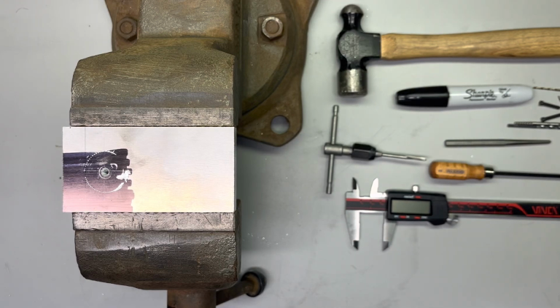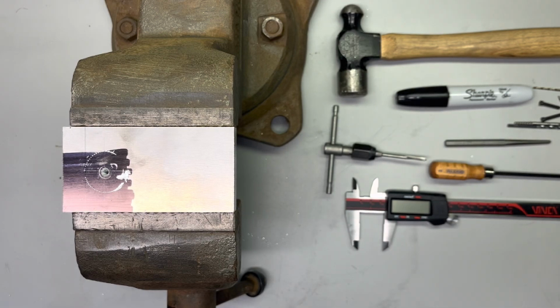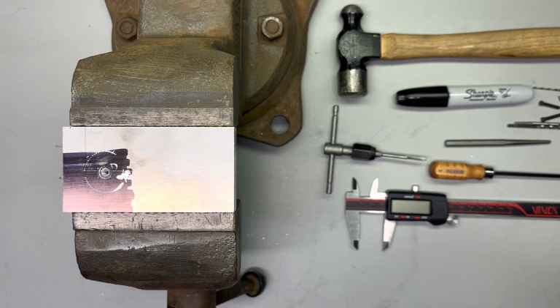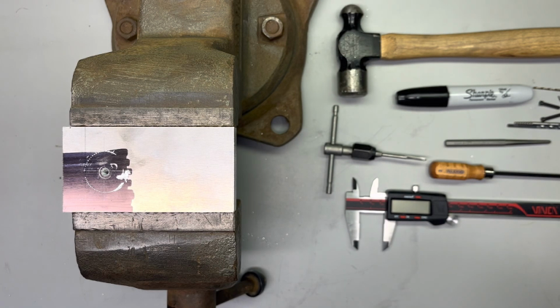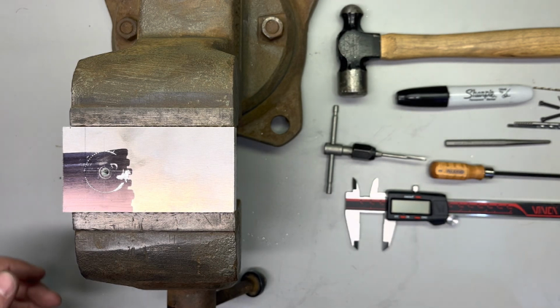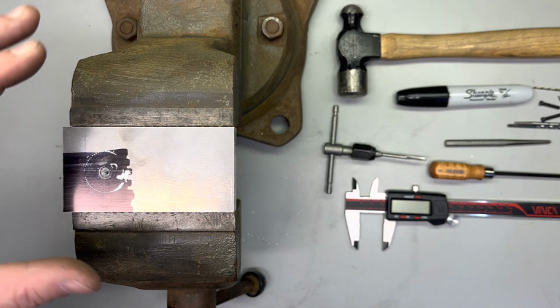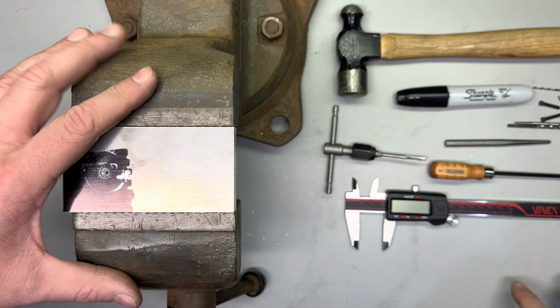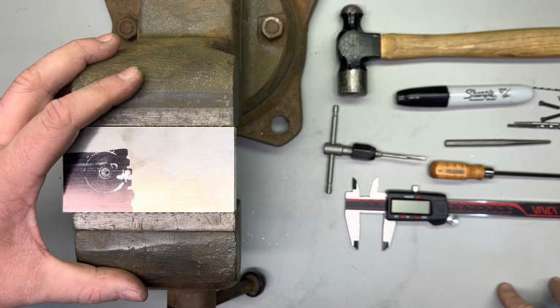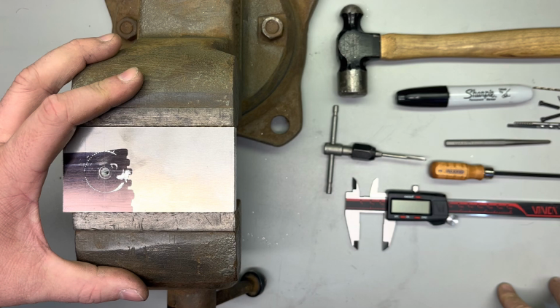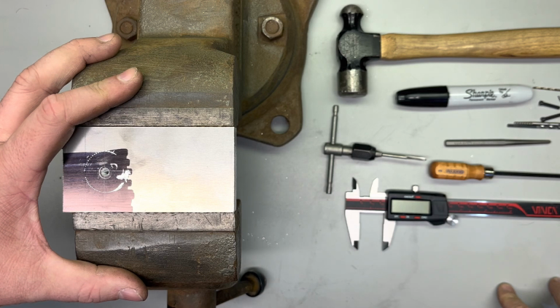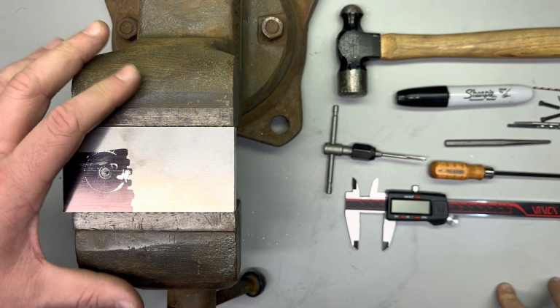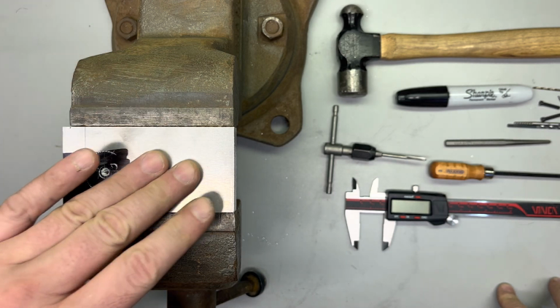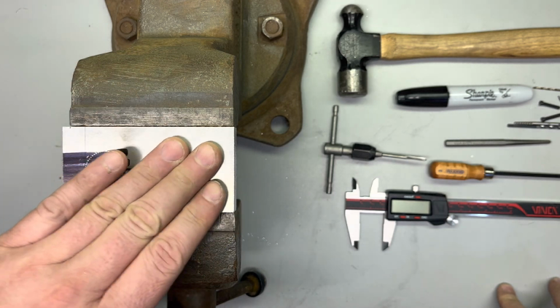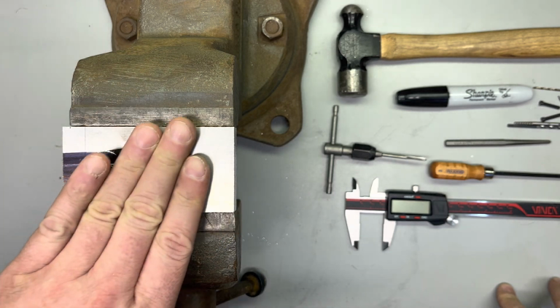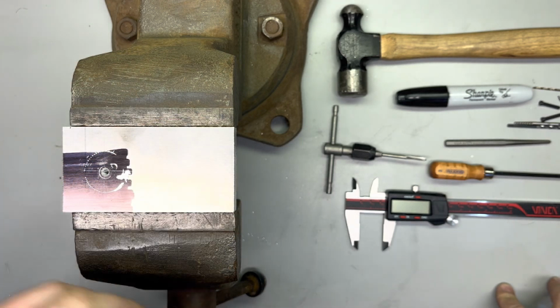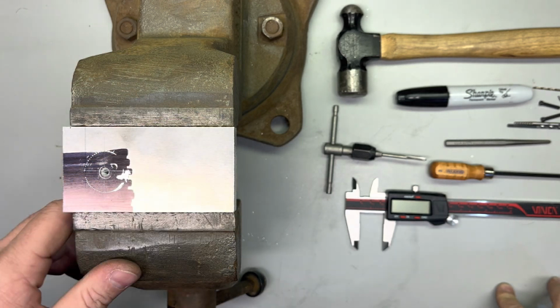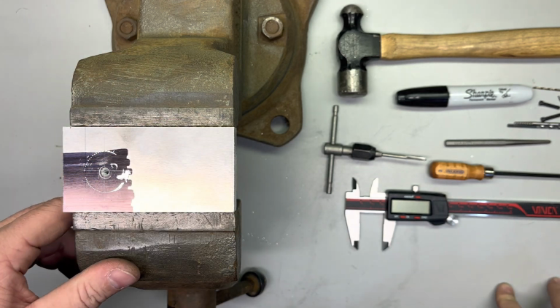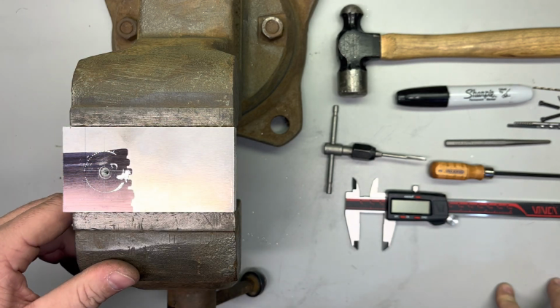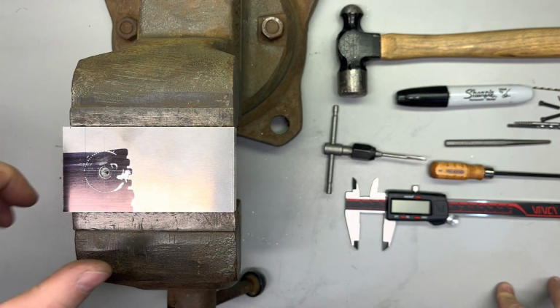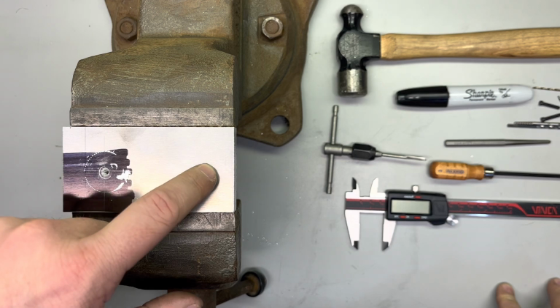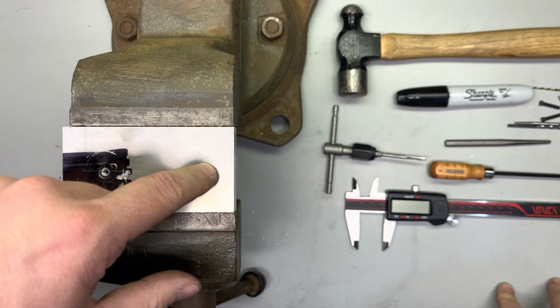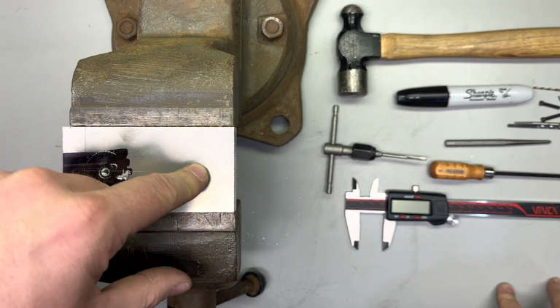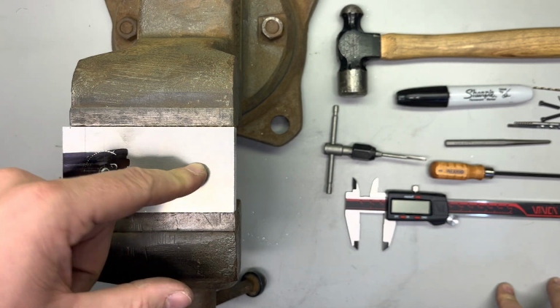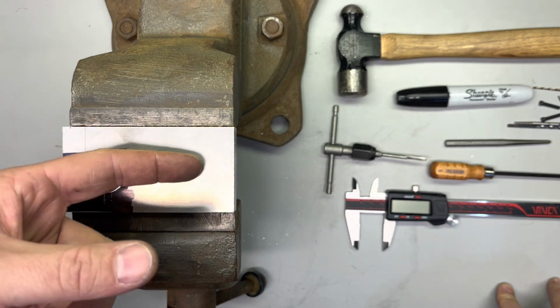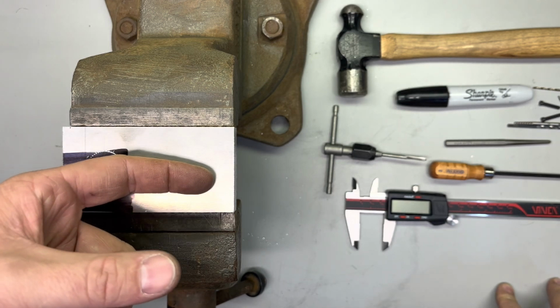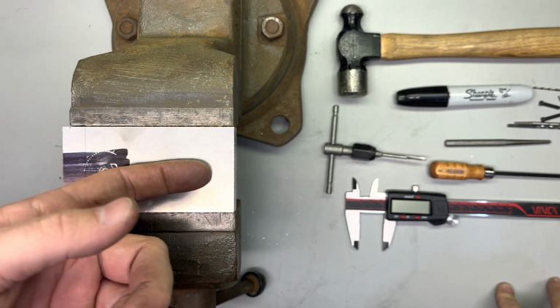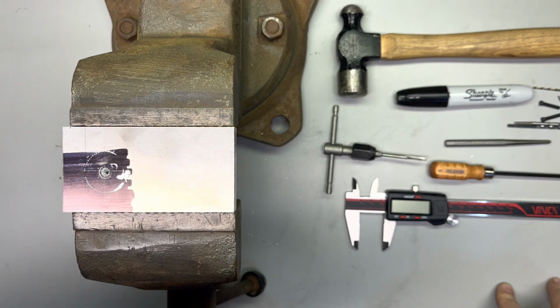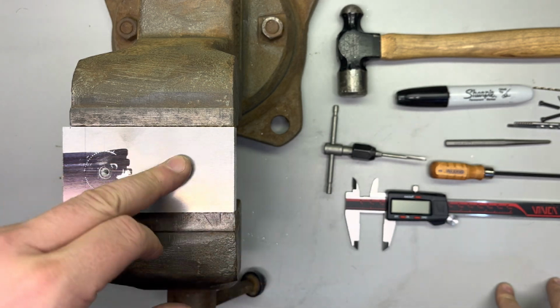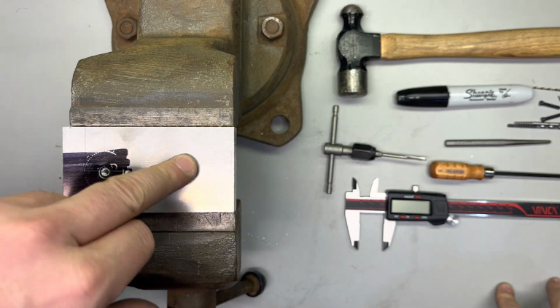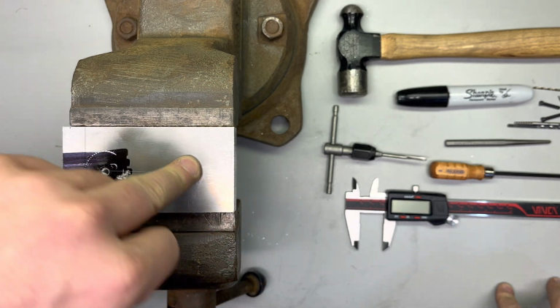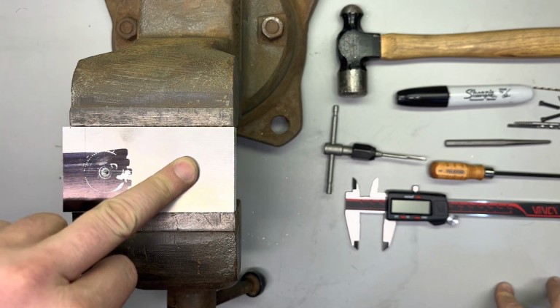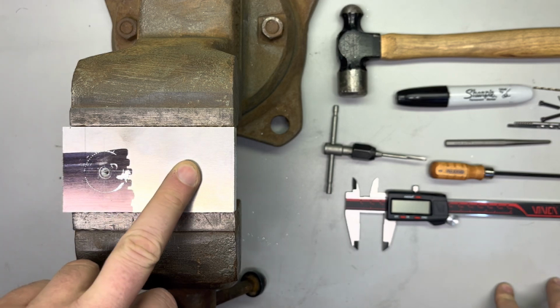On the bench today we have our Sonoran Desert Institute Fastener Repair Lab. We're going to be drilling a hole, threading it, putting in a fastener, breaking it off, and showing how to extract it.